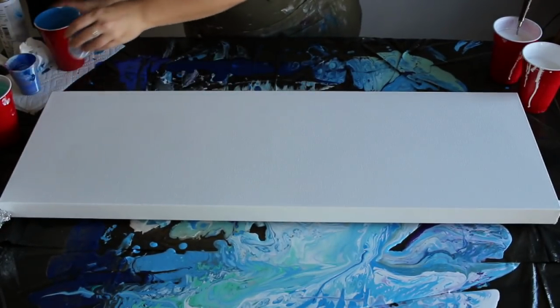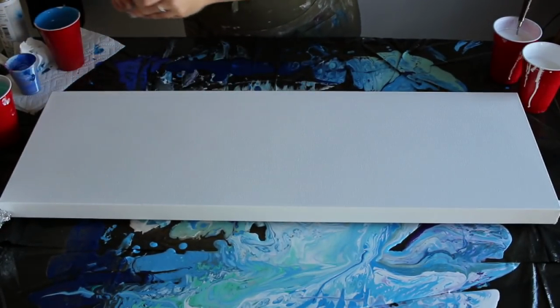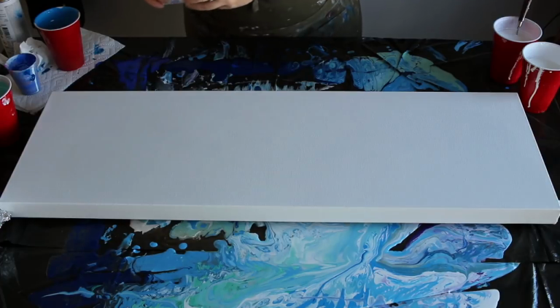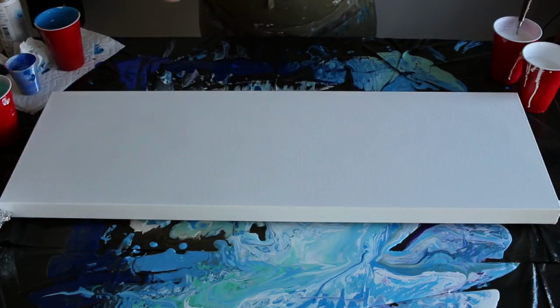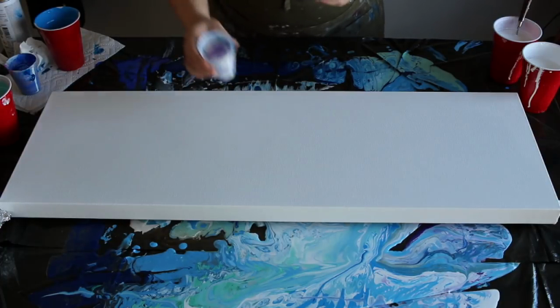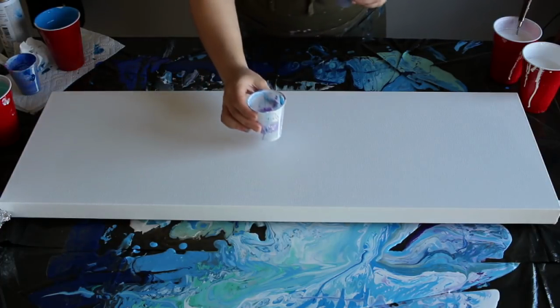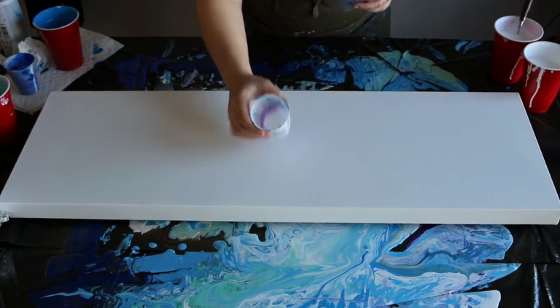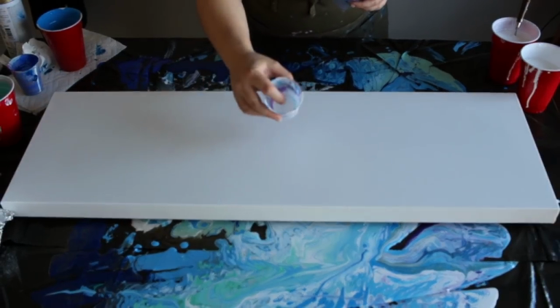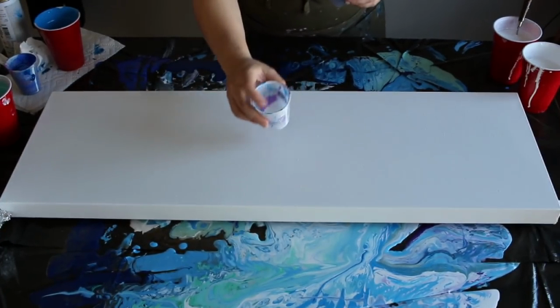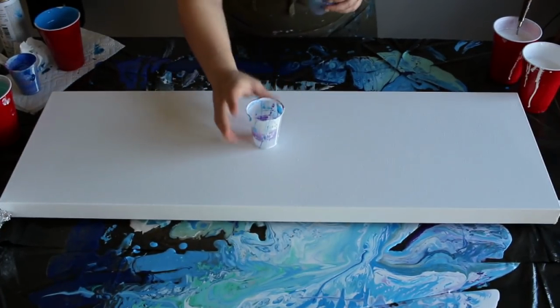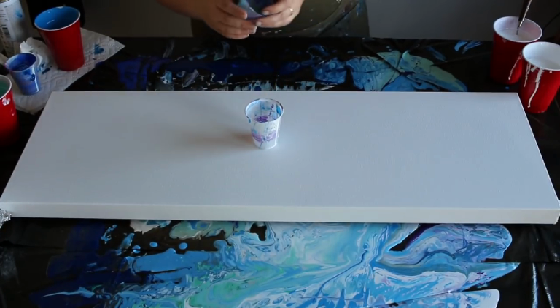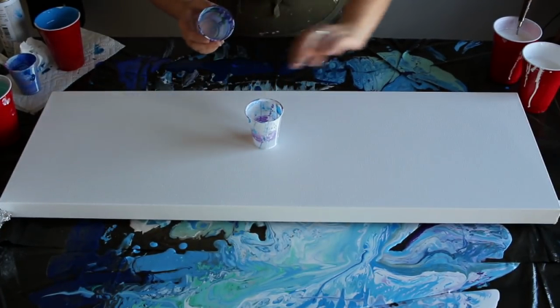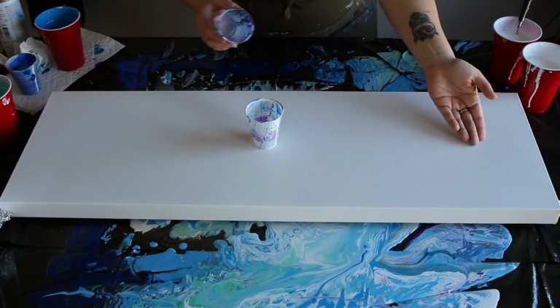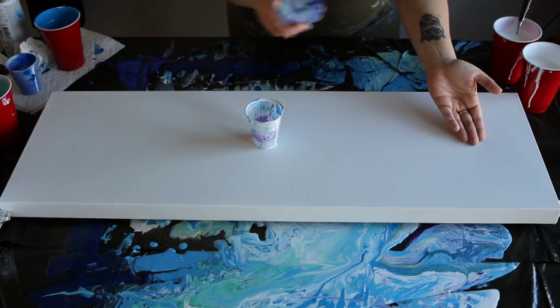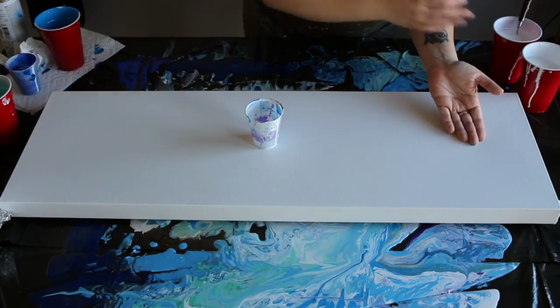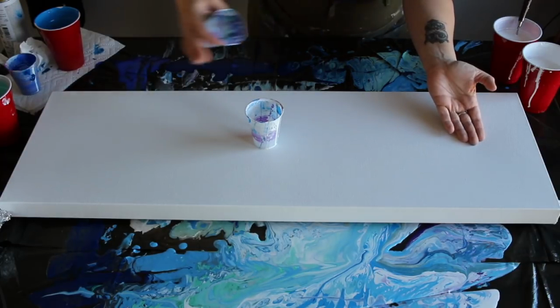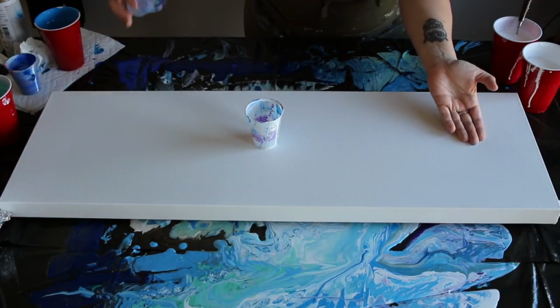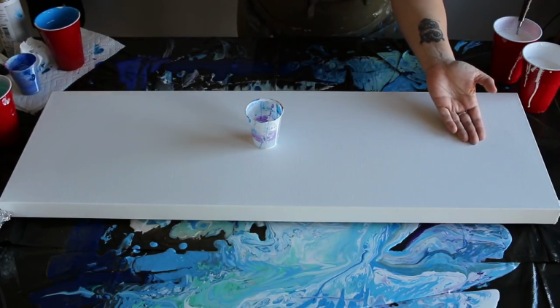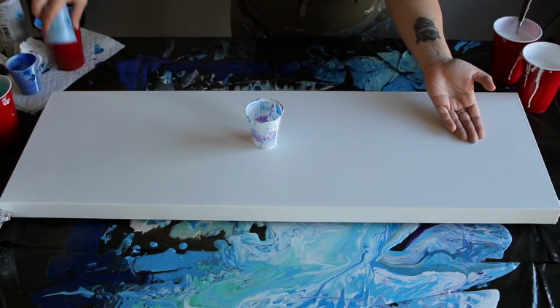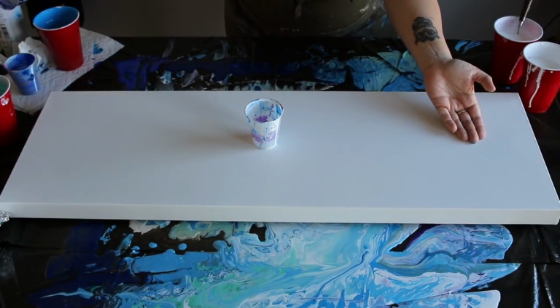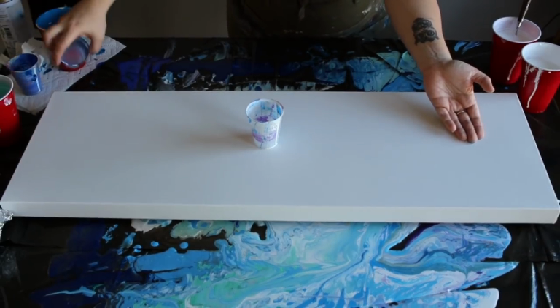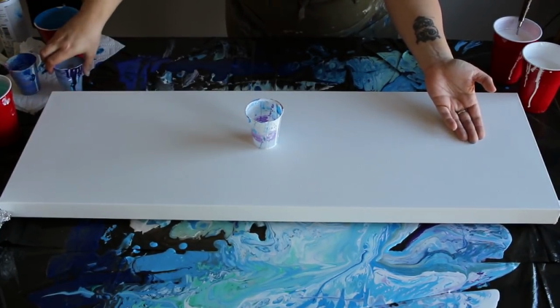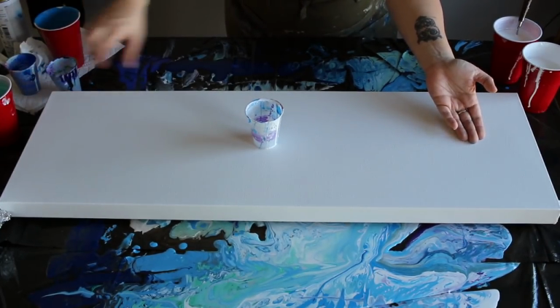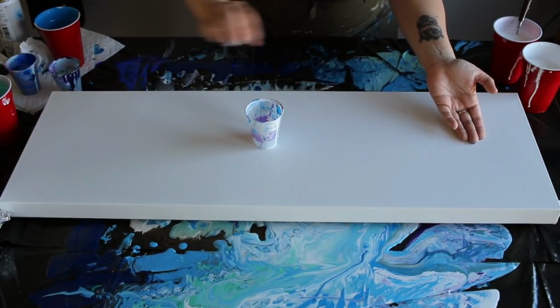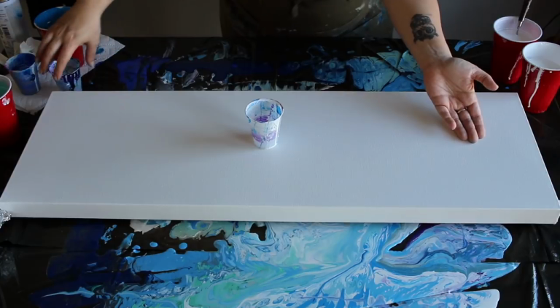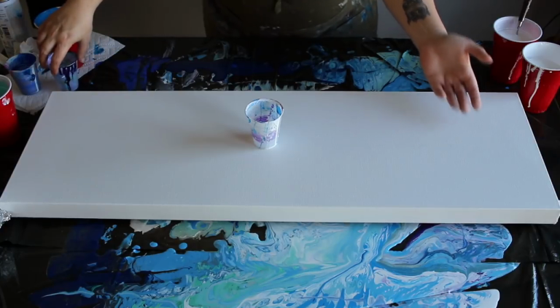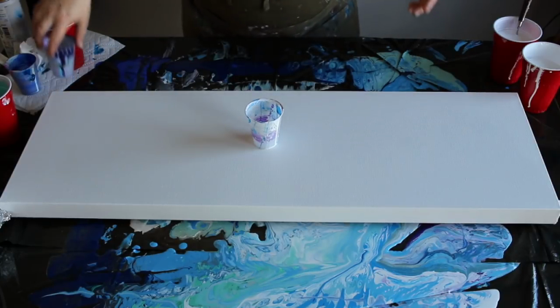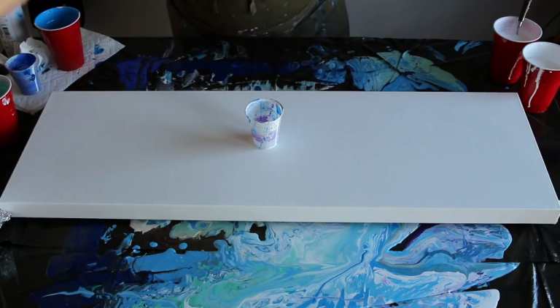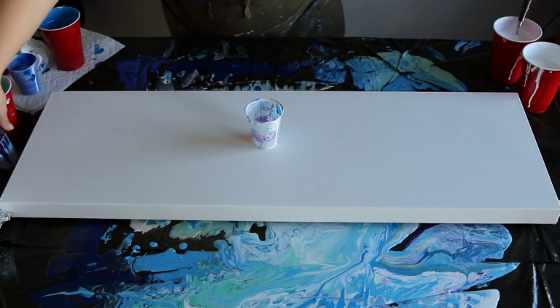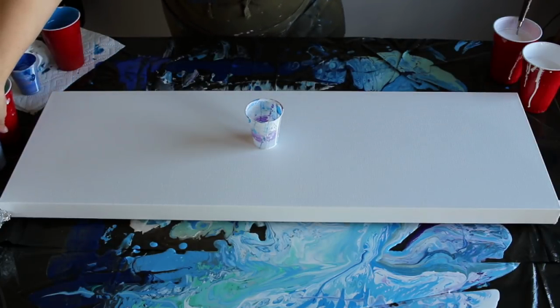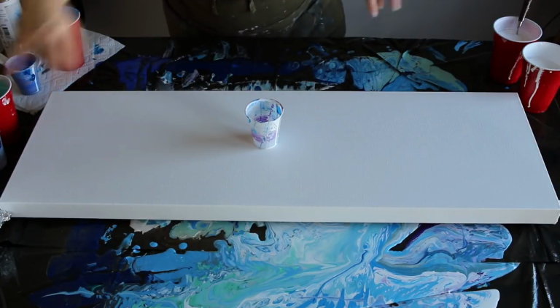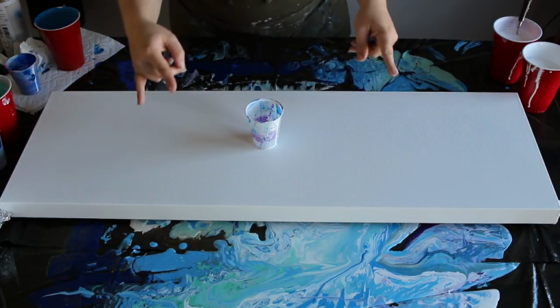I'm gonna combine those like a little dirty pour in this cup, just a little bit, and then I'm gonna flip it. I'm gonna cover the canvas in white and then we'll start moving the cup around. Let's get in there and hopefully this turns out awesome.